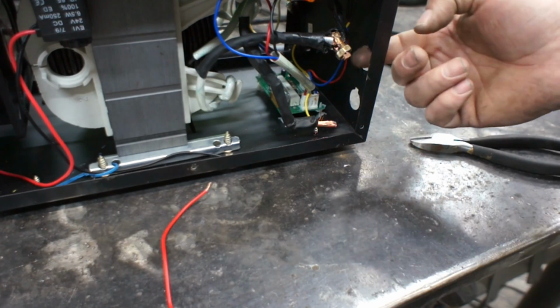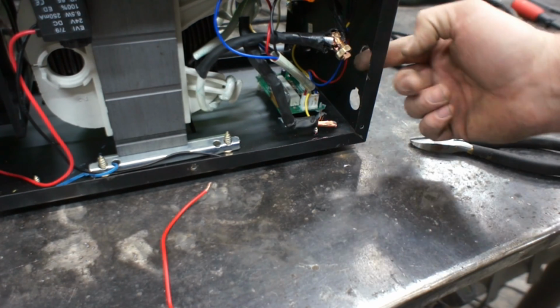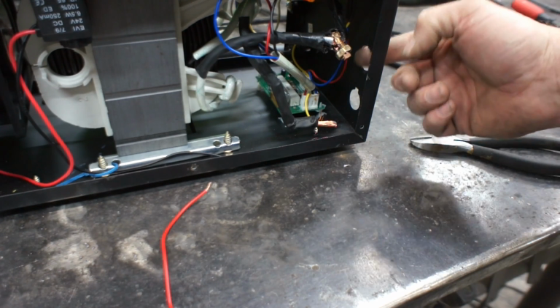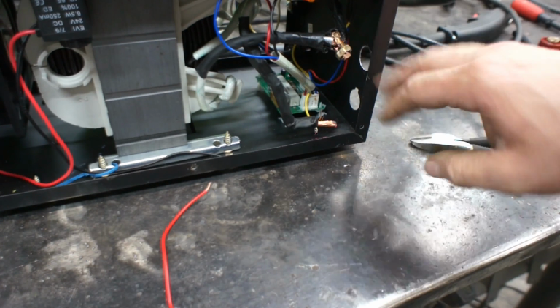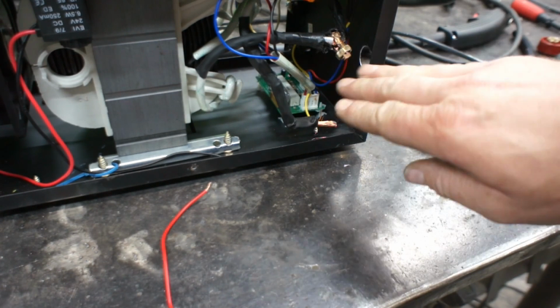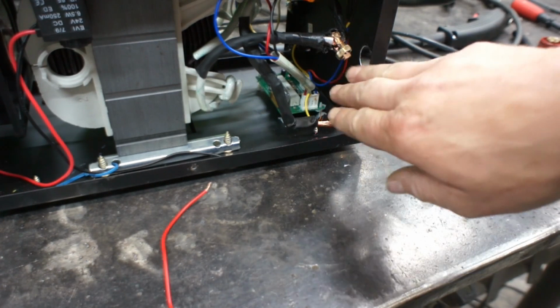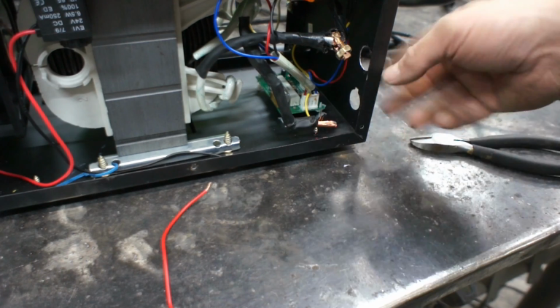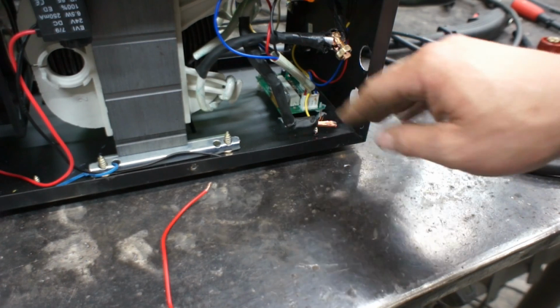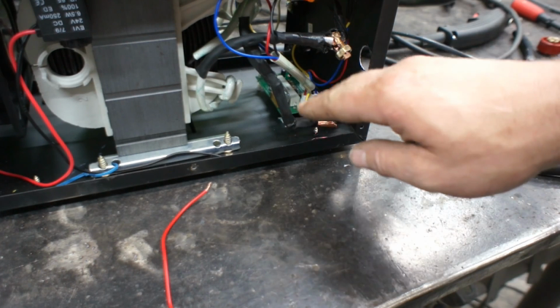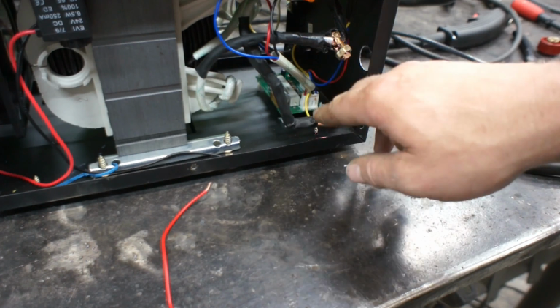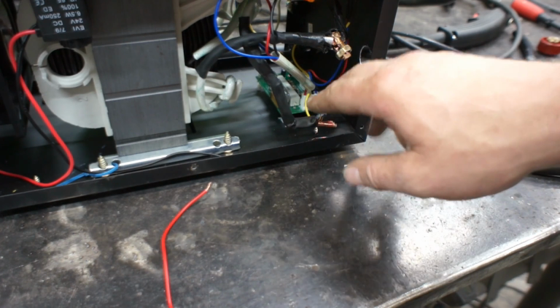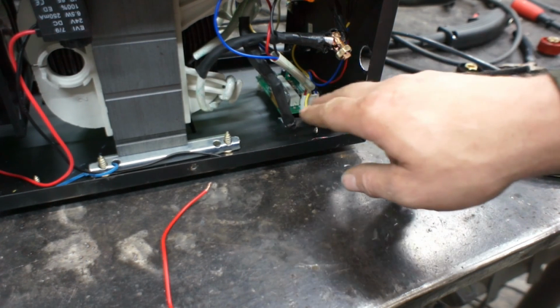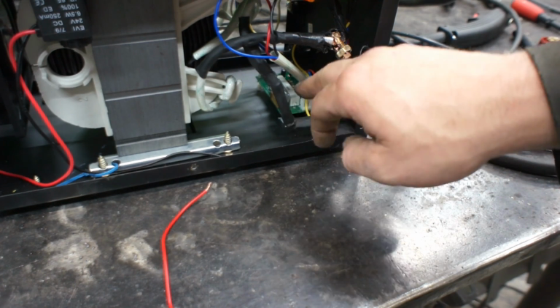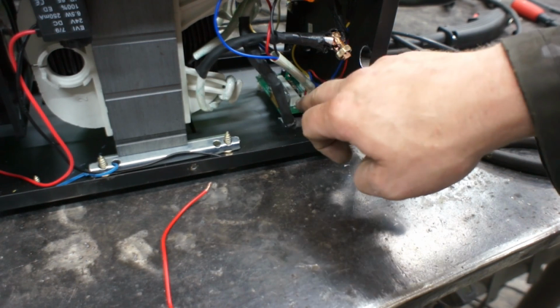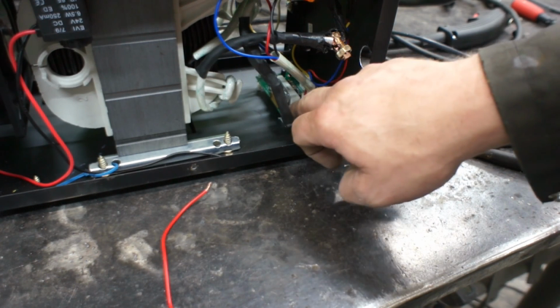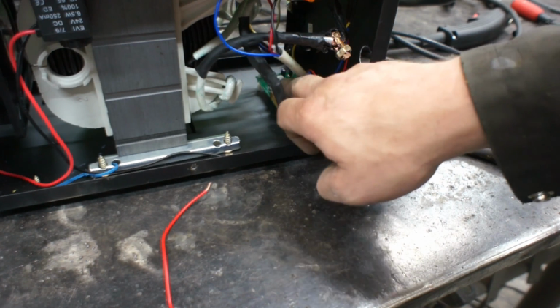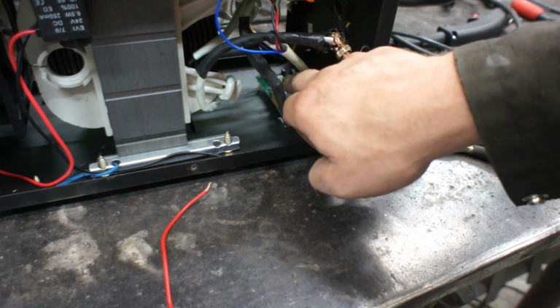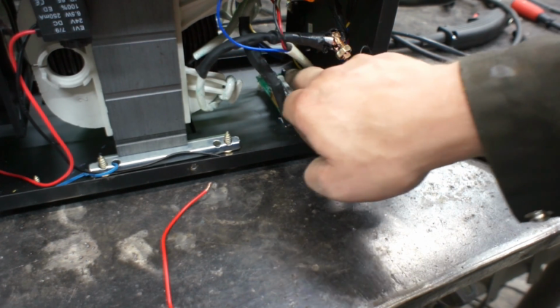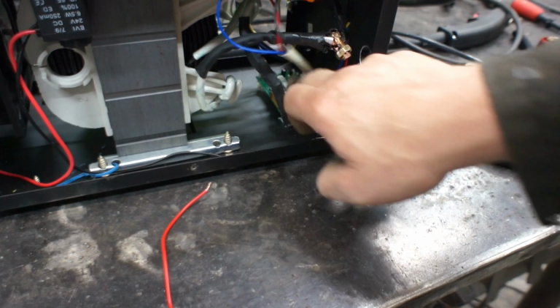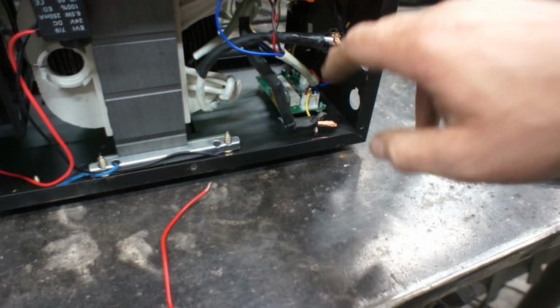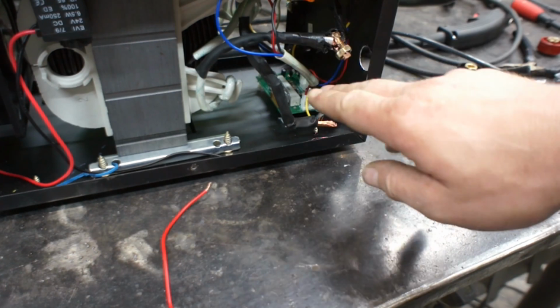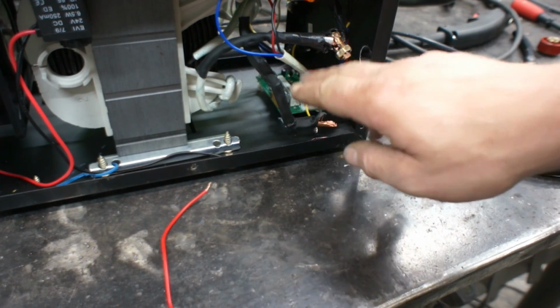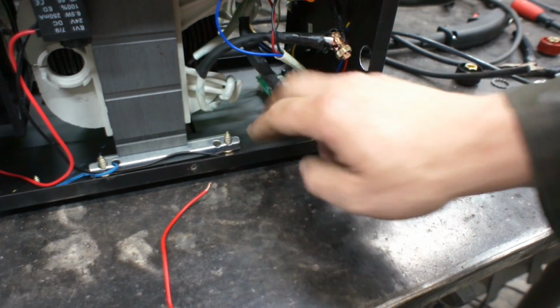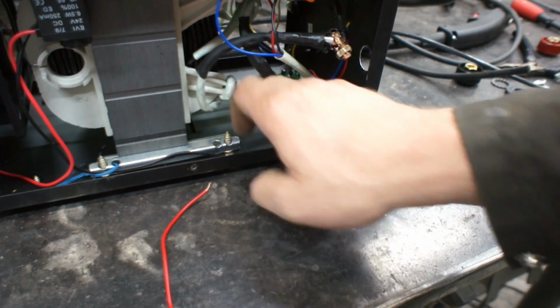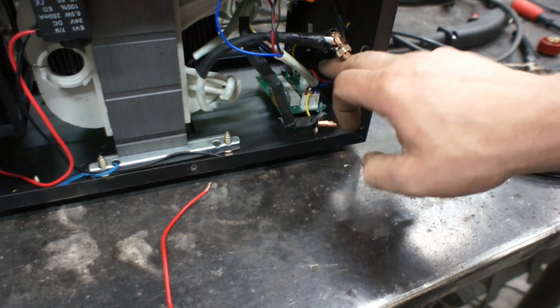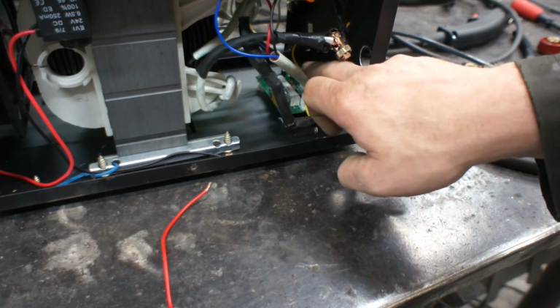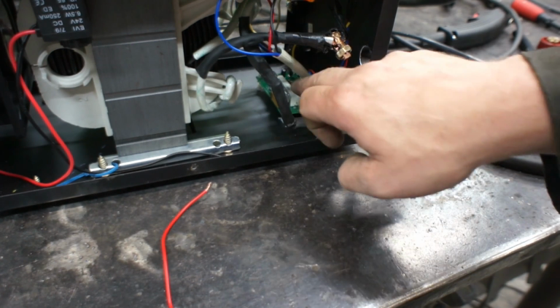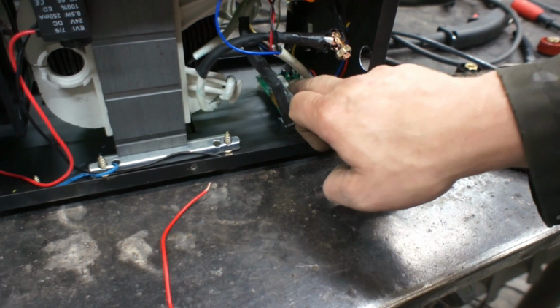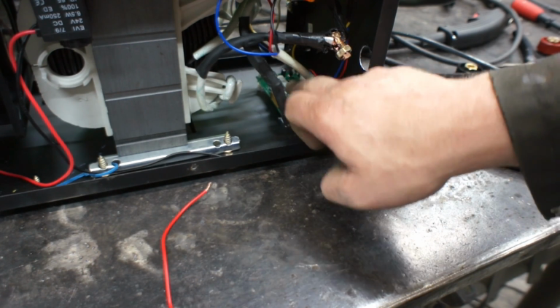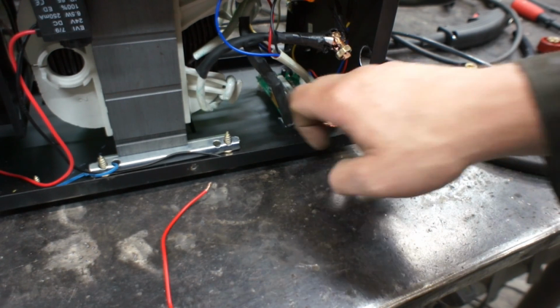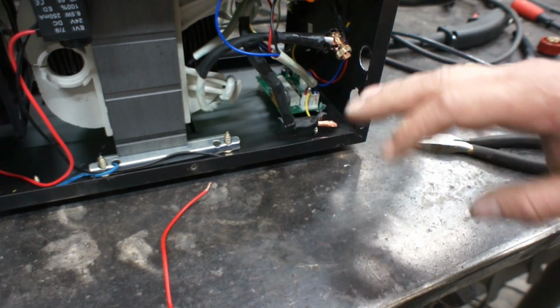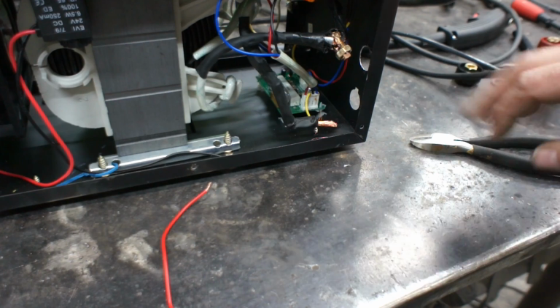Now I drilled this hole here. When you're drilling these holes through this case, make sure your machine is unplugged, and any type of metal shavings that get on here — blow them or vacuum them out. You do not want metal shavings on your circuit board shorting it out.